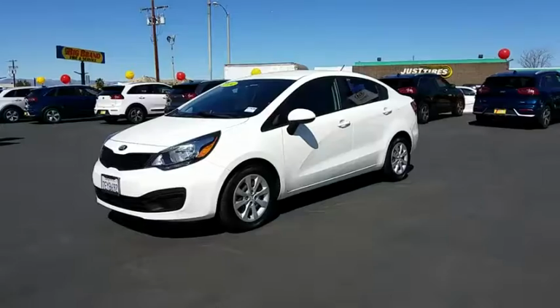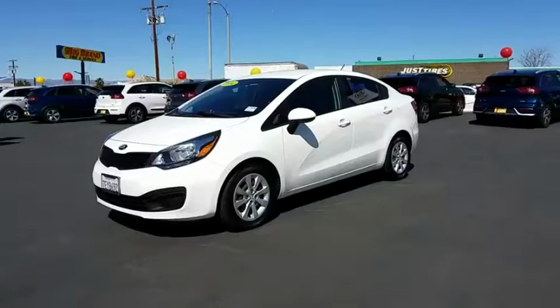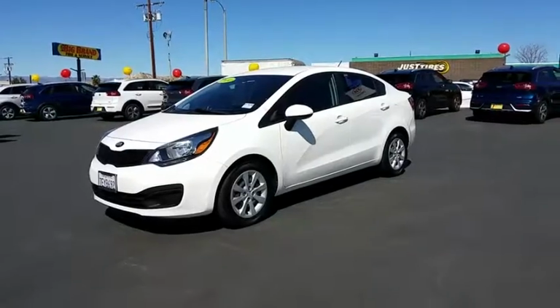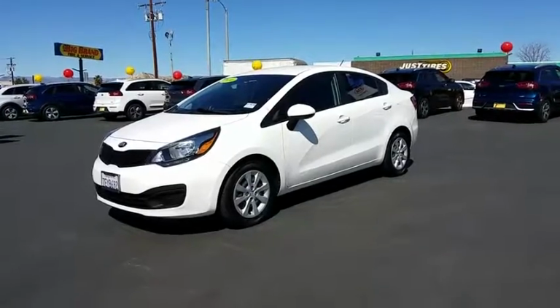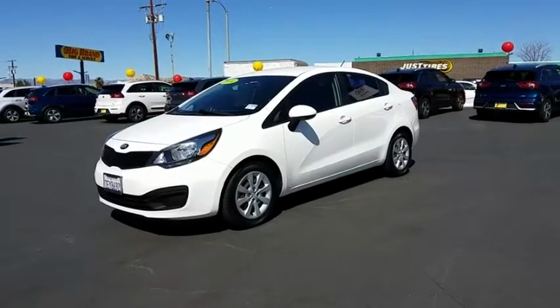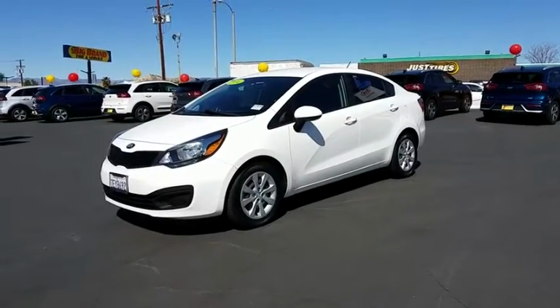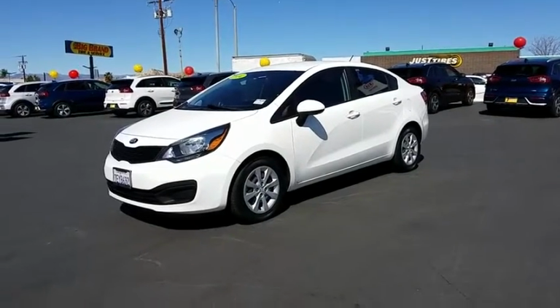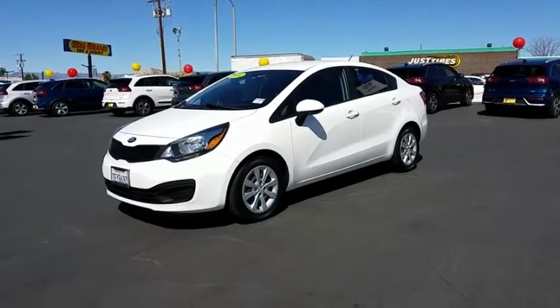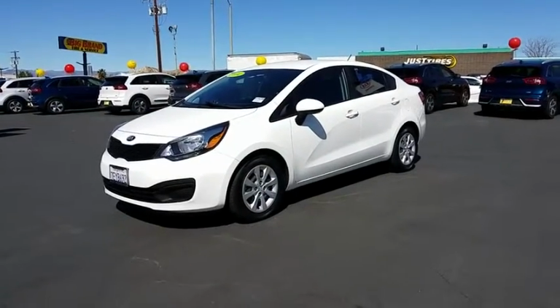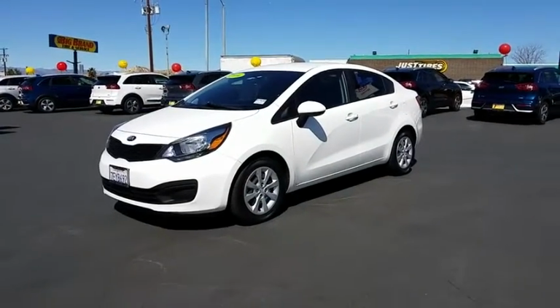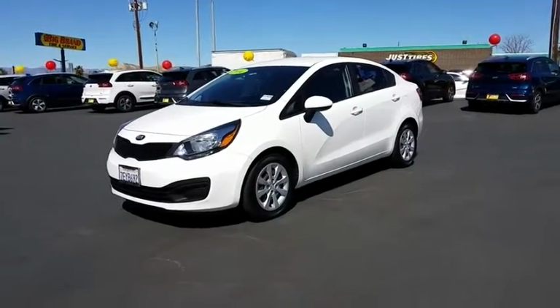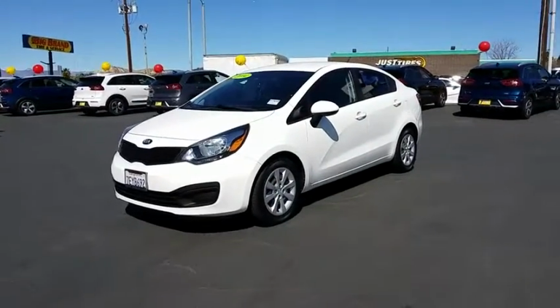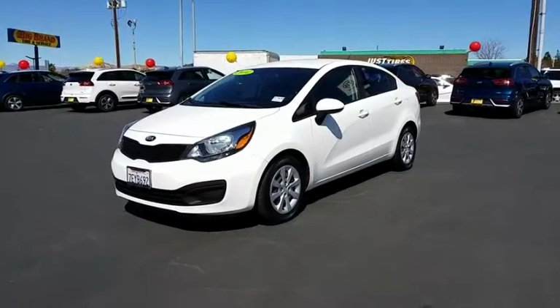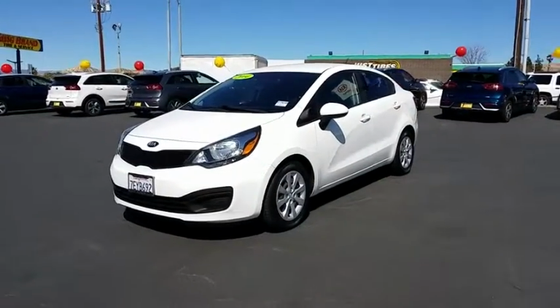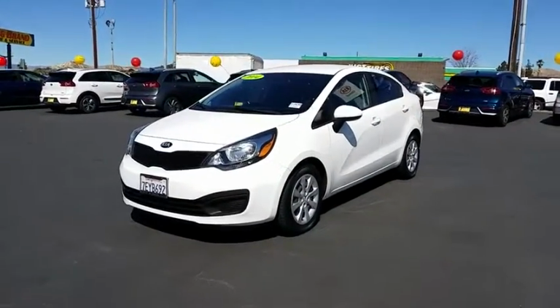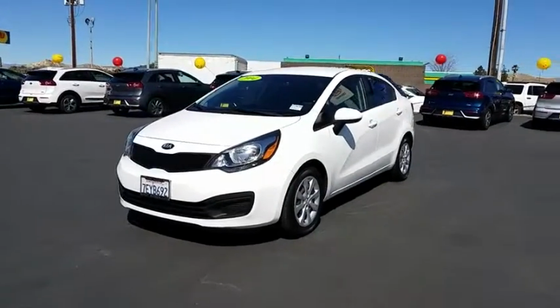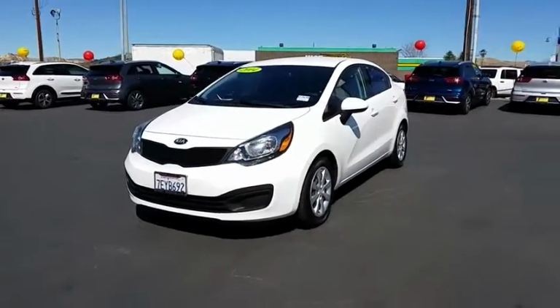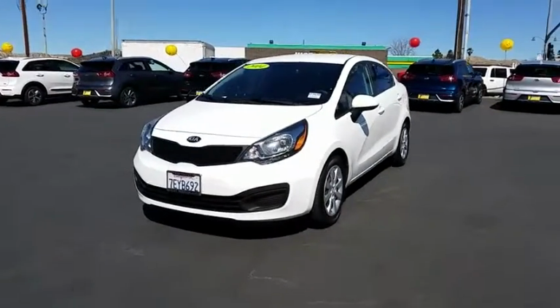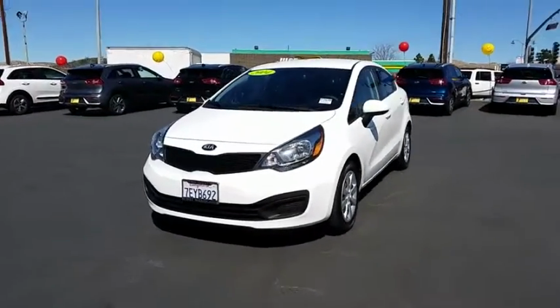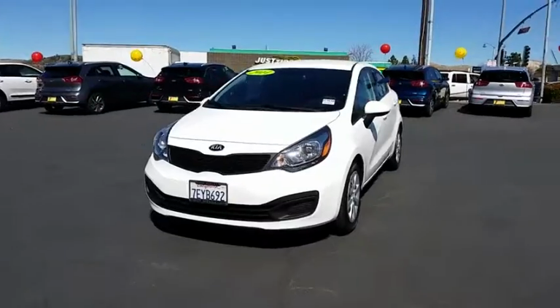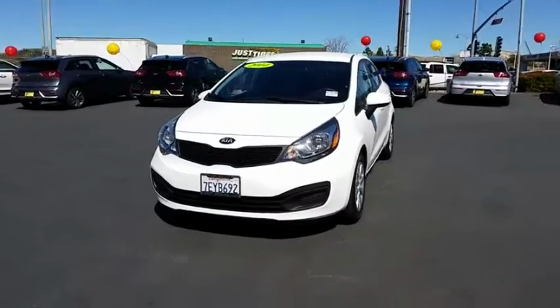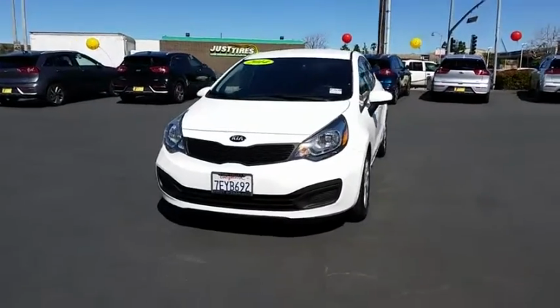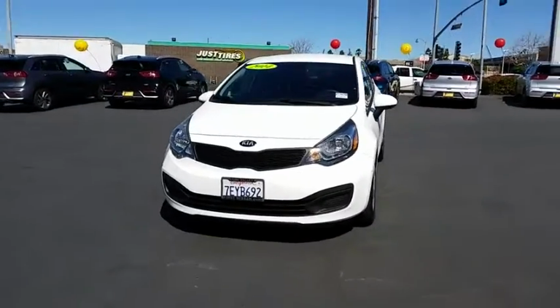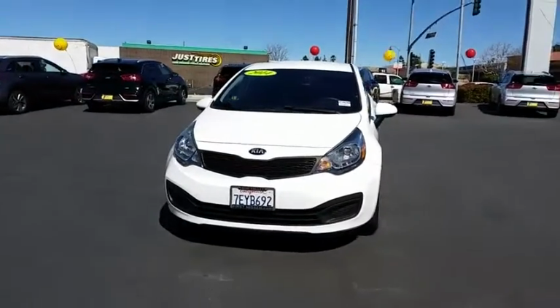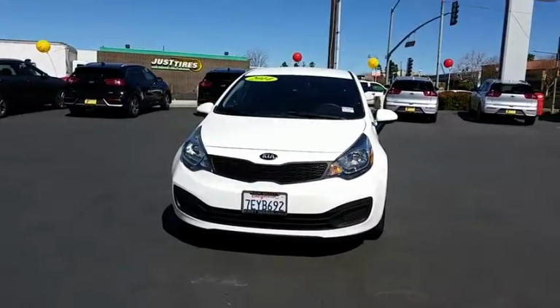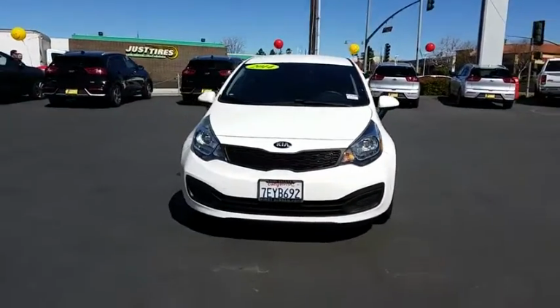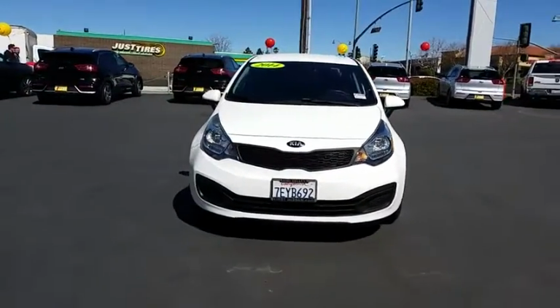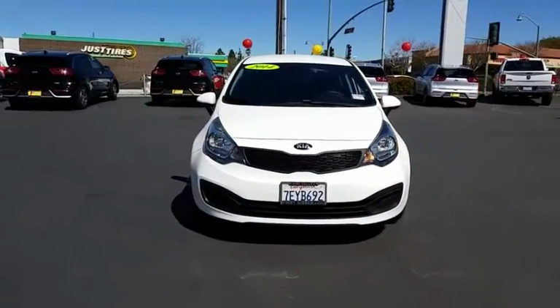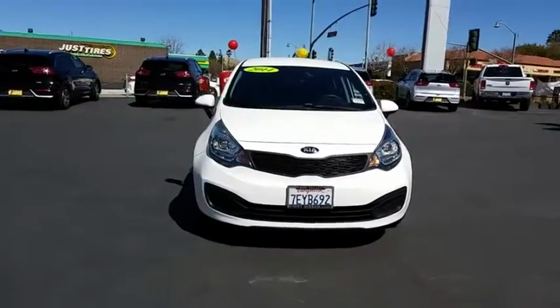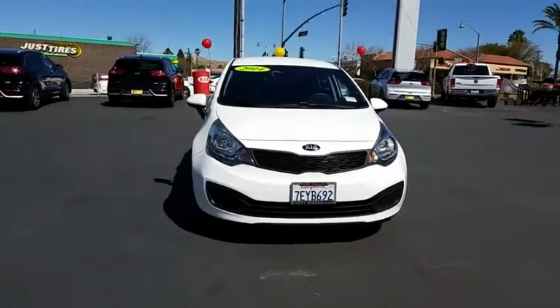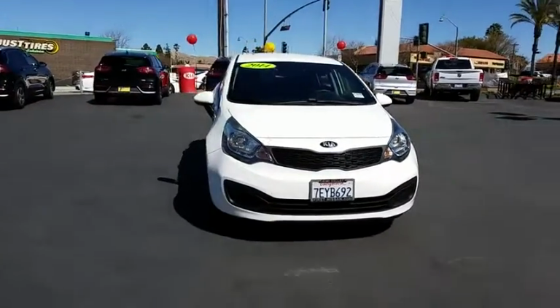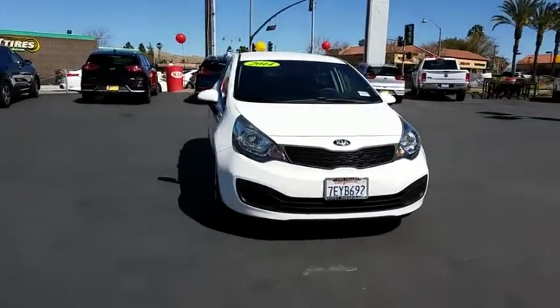The 2014 Kia Rio. The Rio delivers sprightly performance, great fuel economy, and agile handling, all in a stylish package.